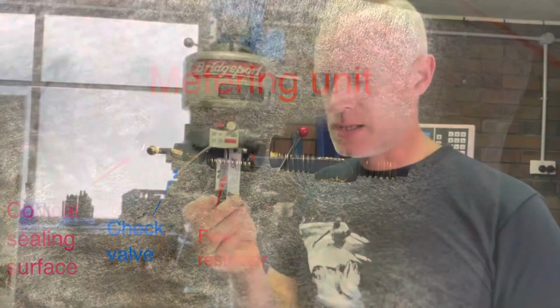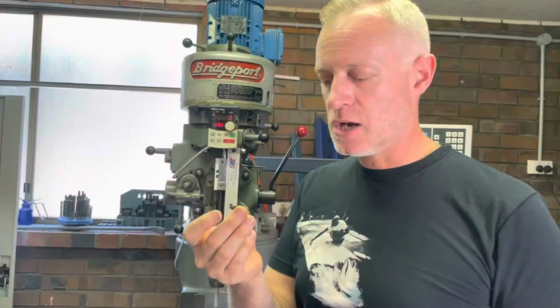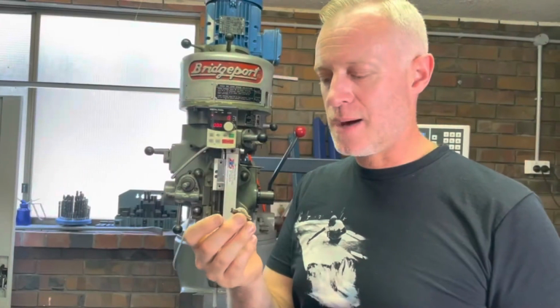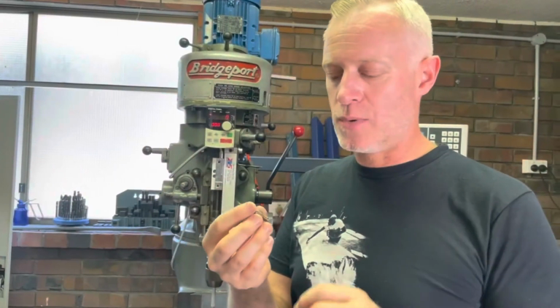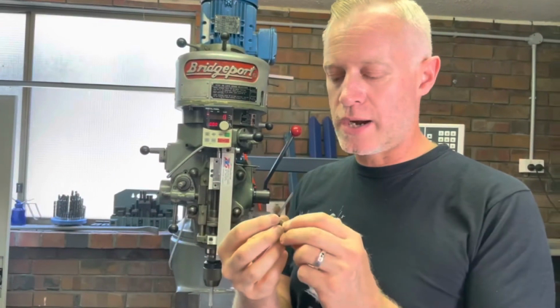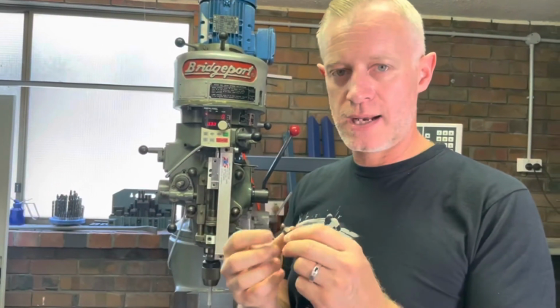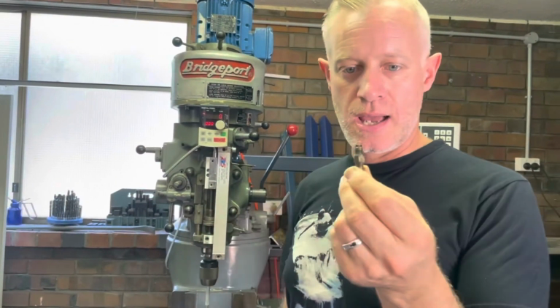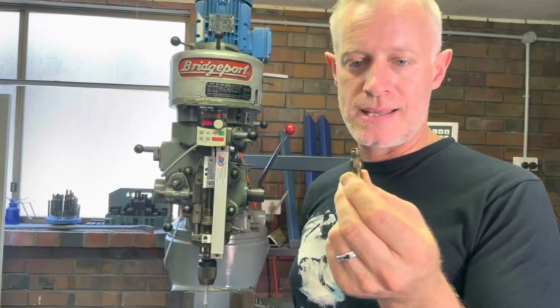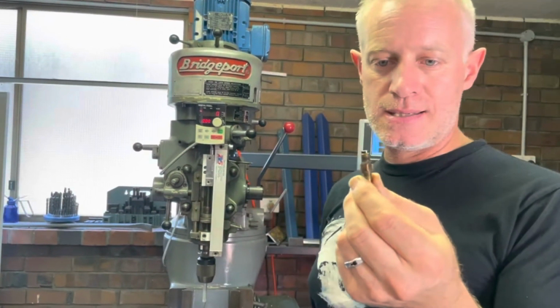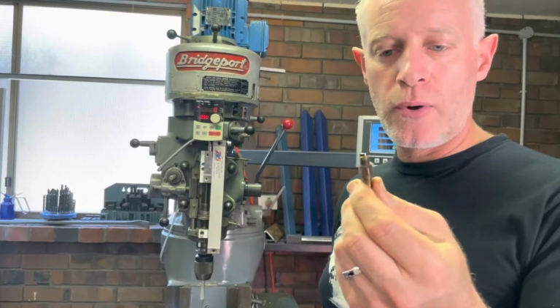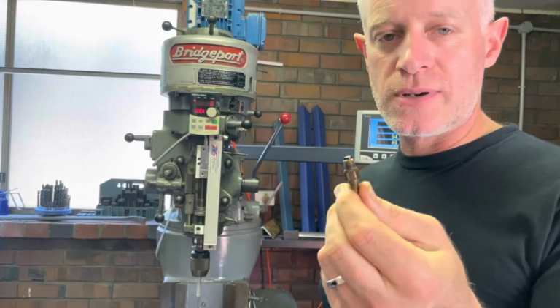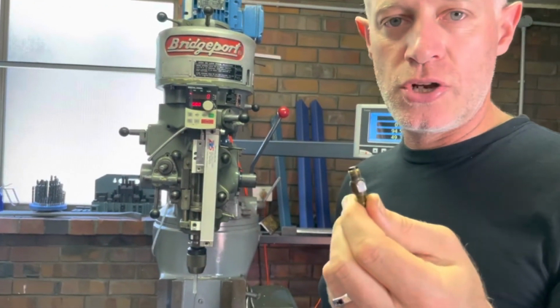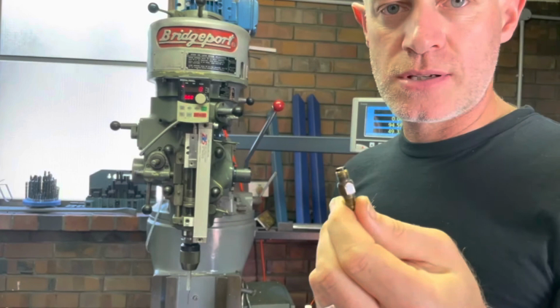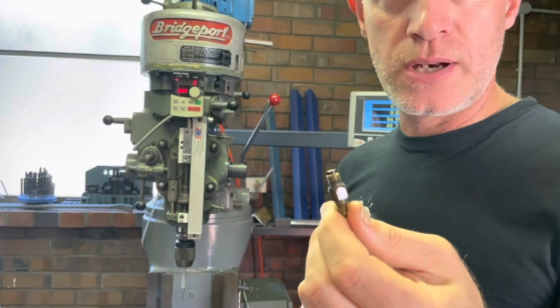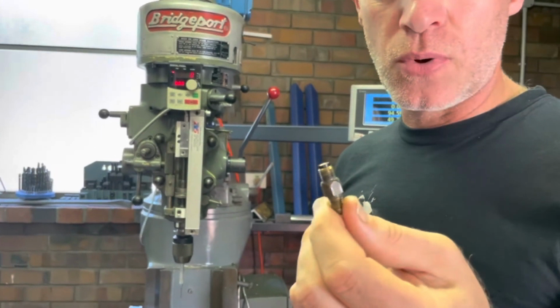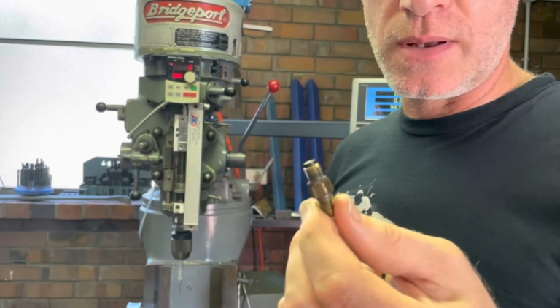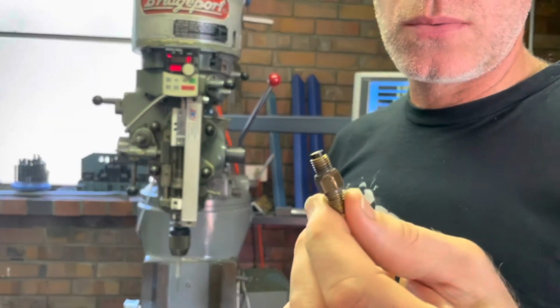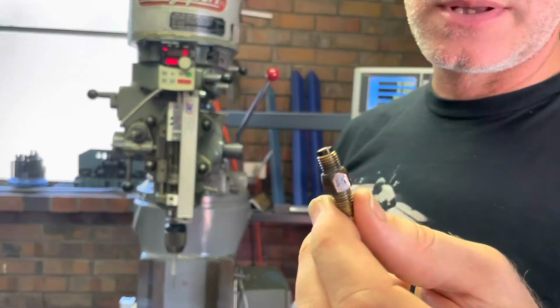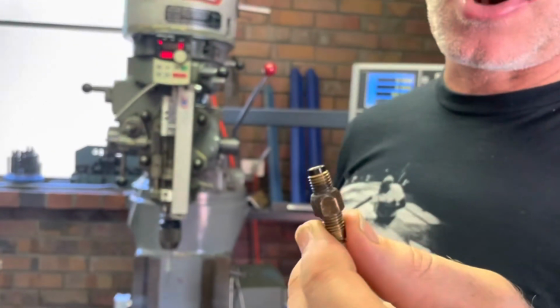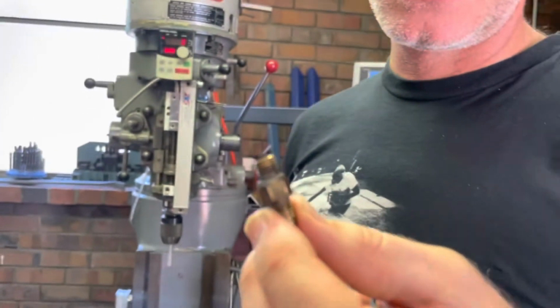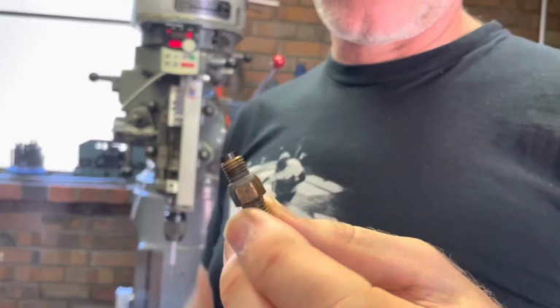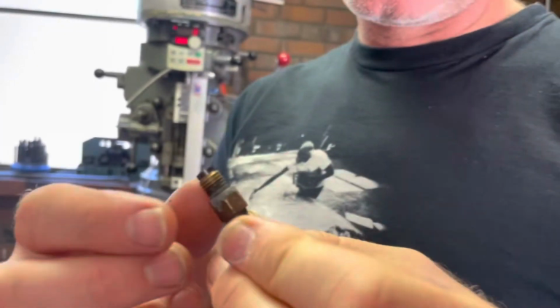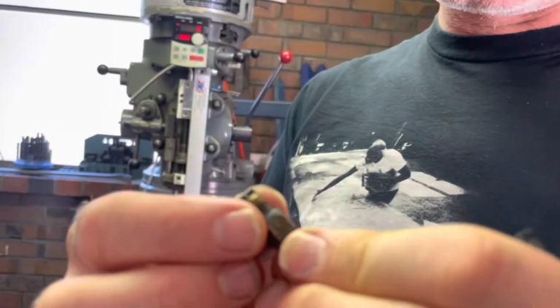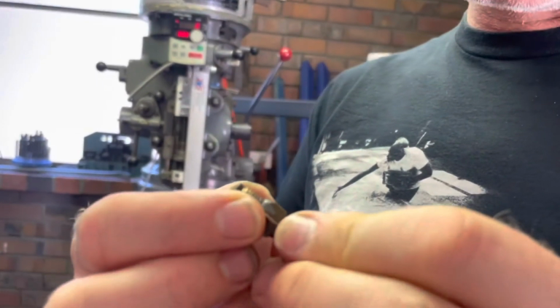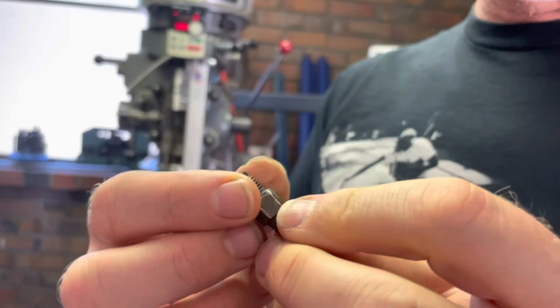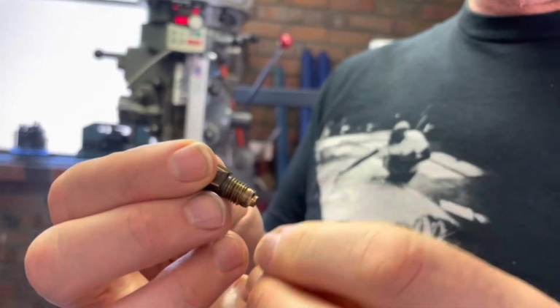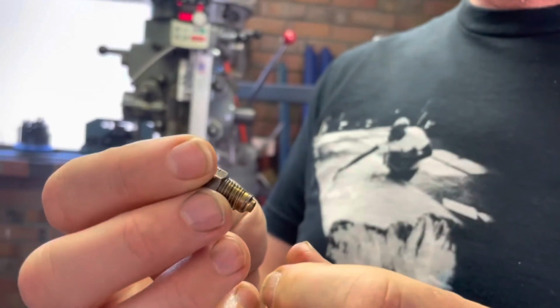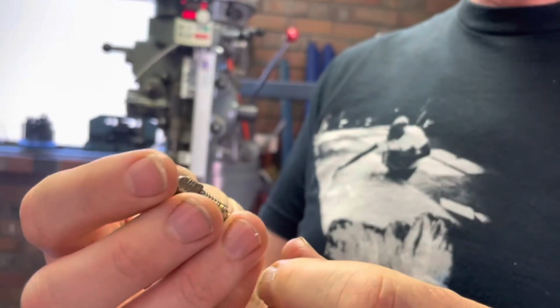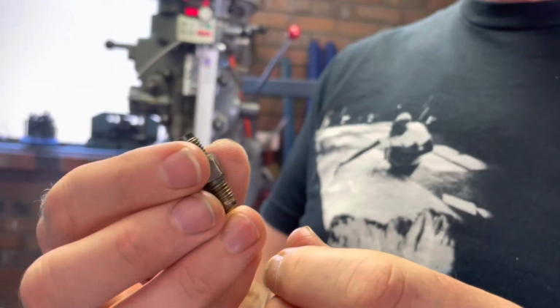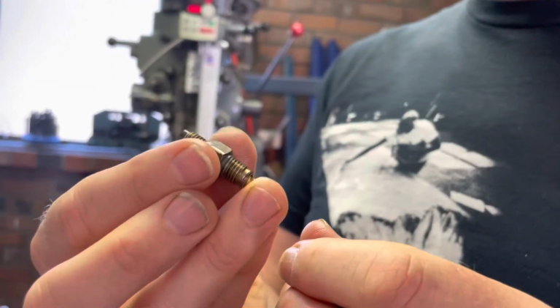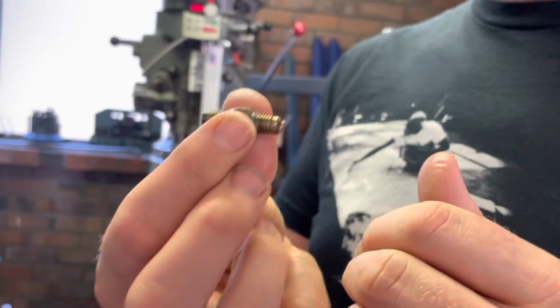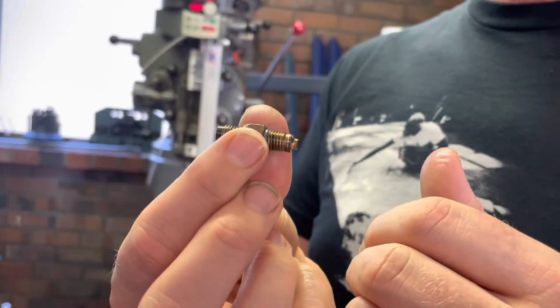Hello, anyone wondering about these oil metering units on your Bridgeport or similar mill that get blocked? My friend Greg in Melbourne made me aware that you can actually pull these apart.